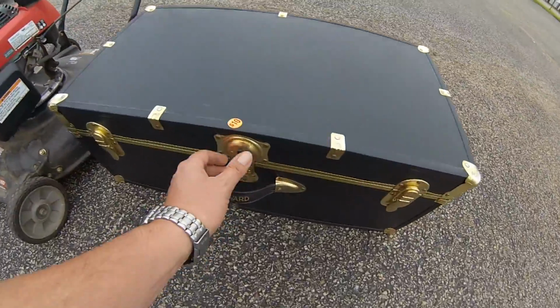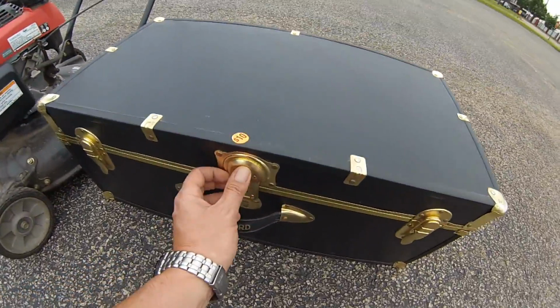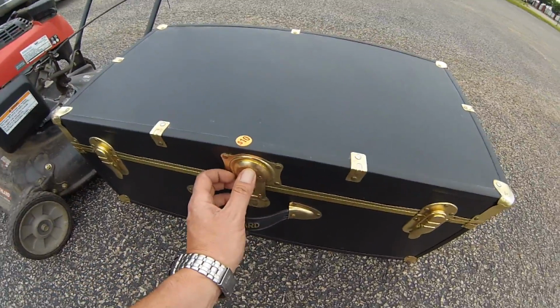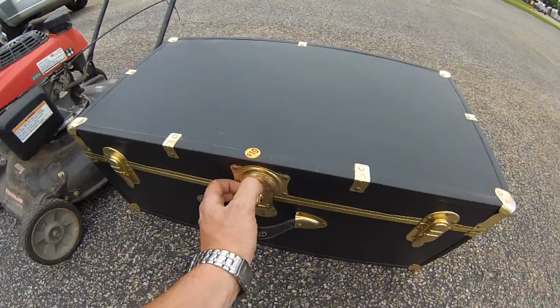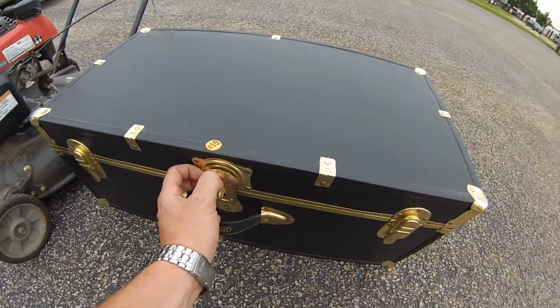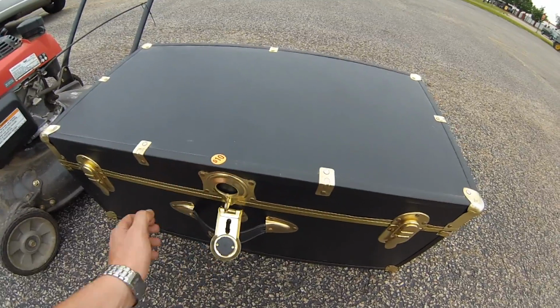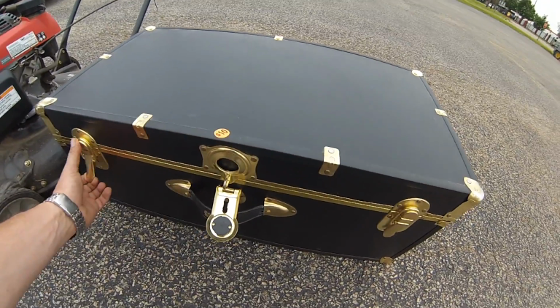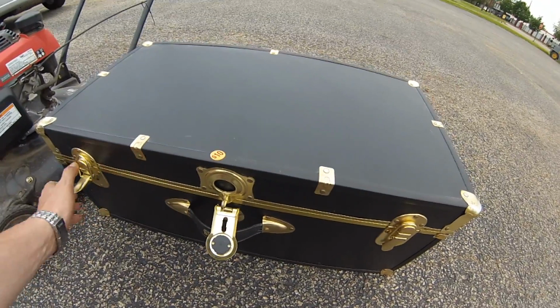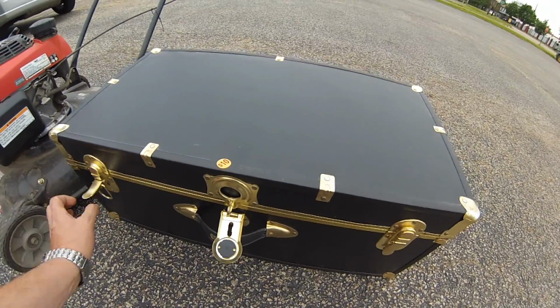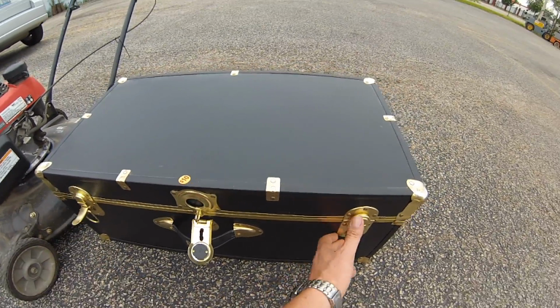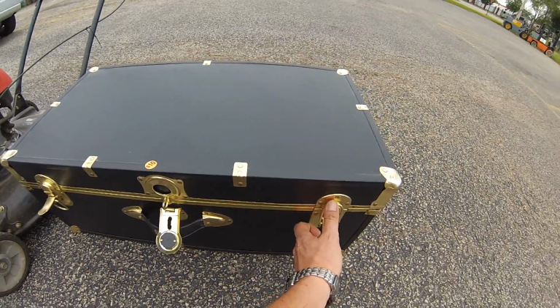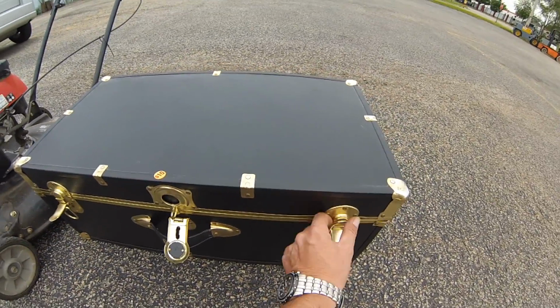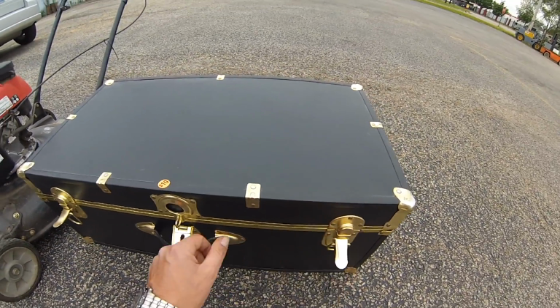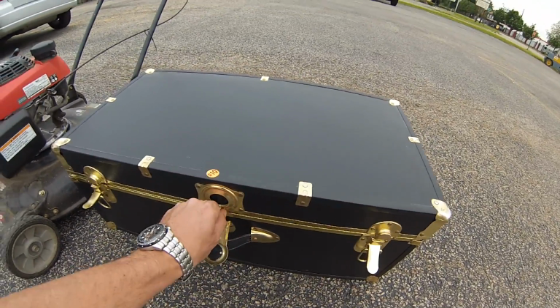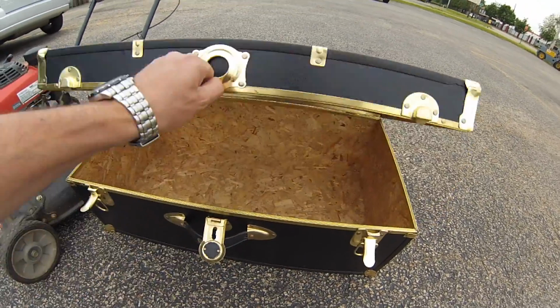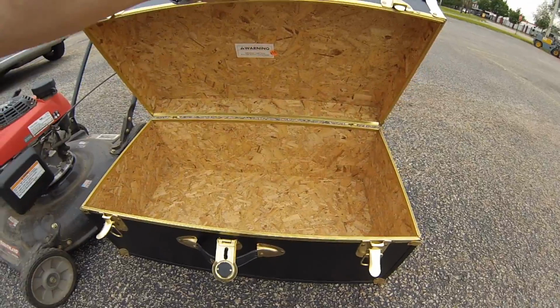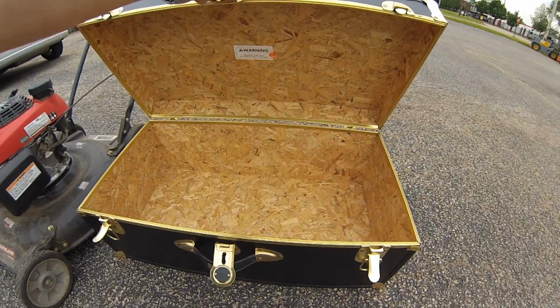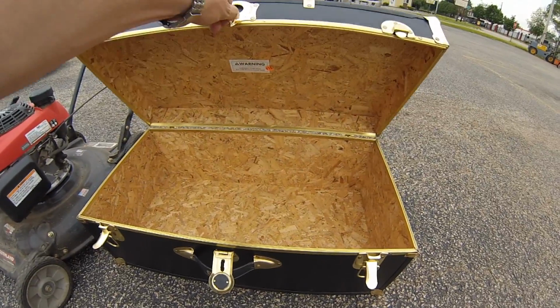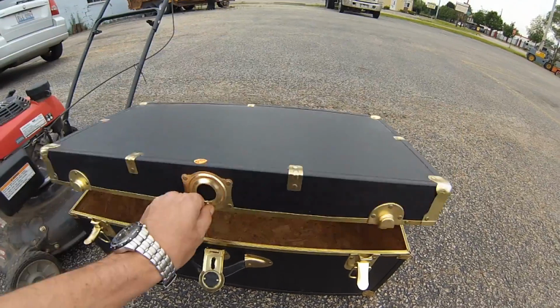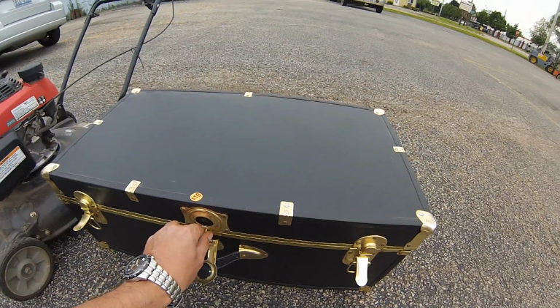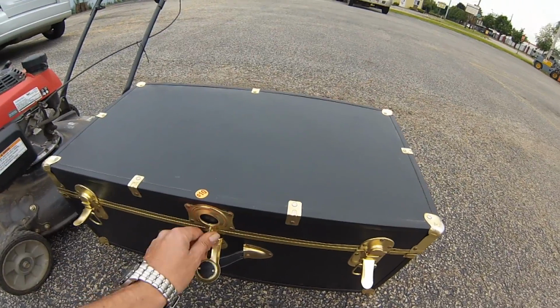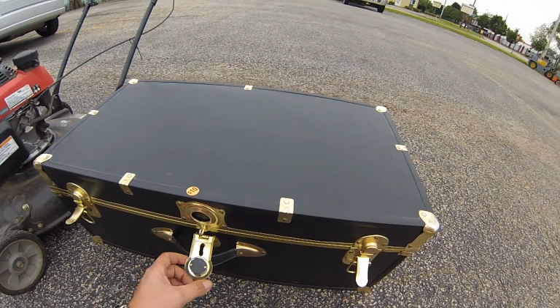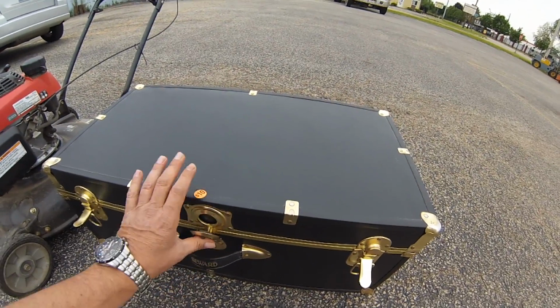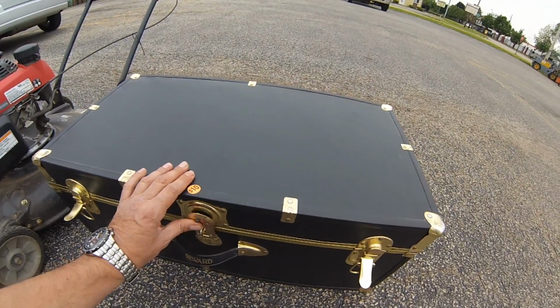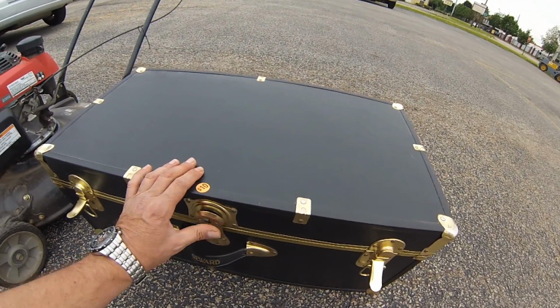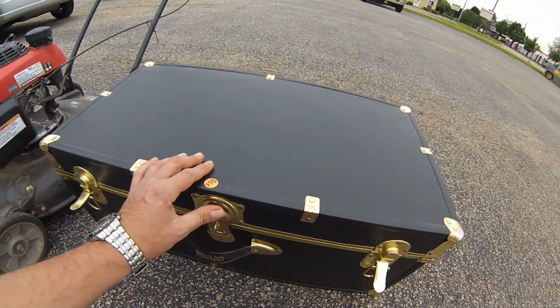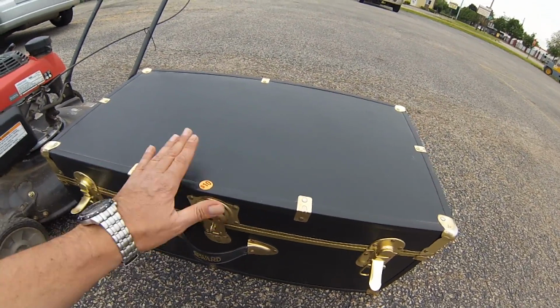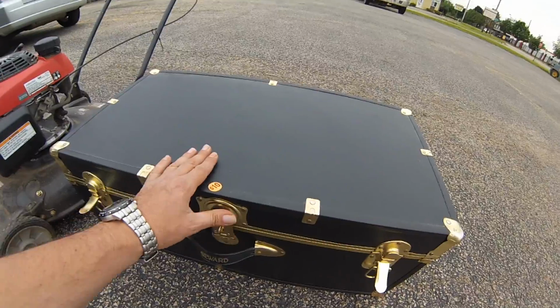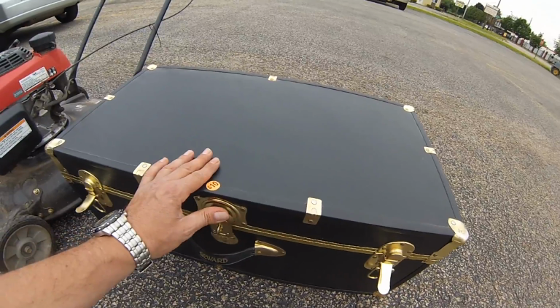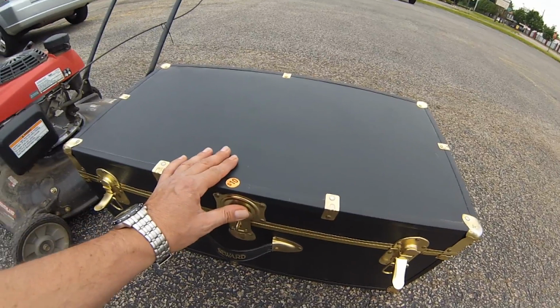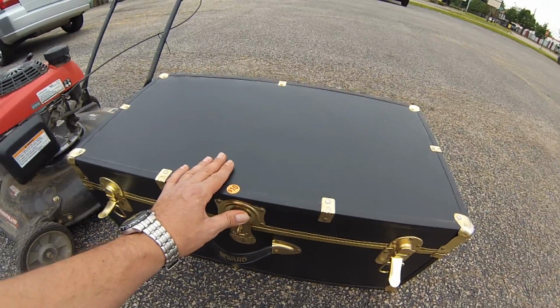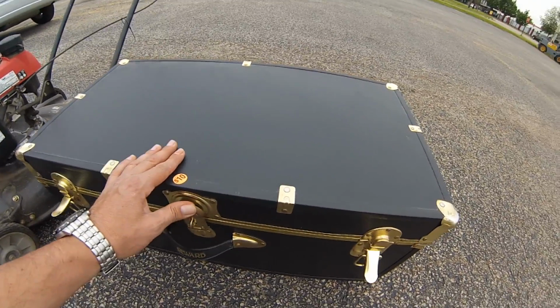They also had this trunk in very nice condition. I sell a lot of these trunks — they're not very expensive even when they're new. They wanted $10 for it. I got it for $5 and can easily flip this for $25 in the shop.